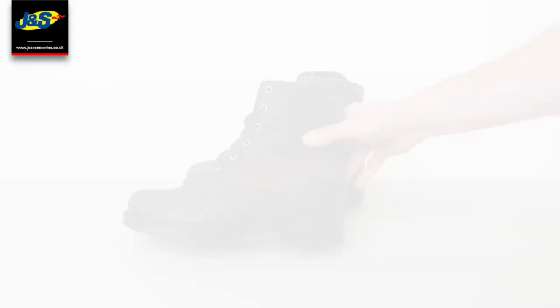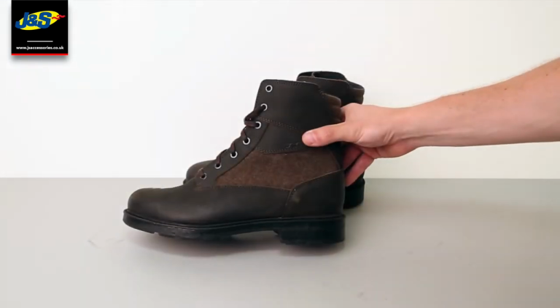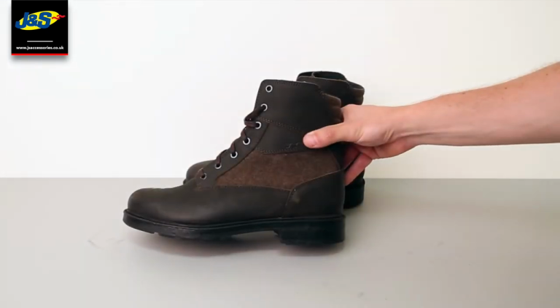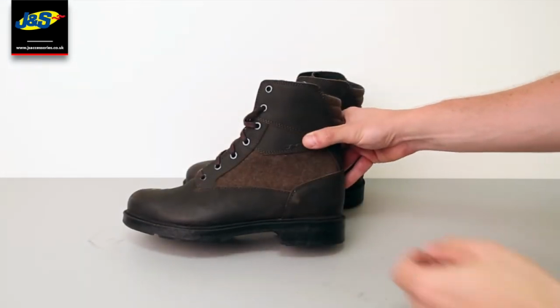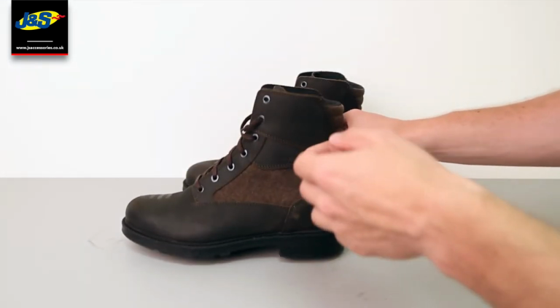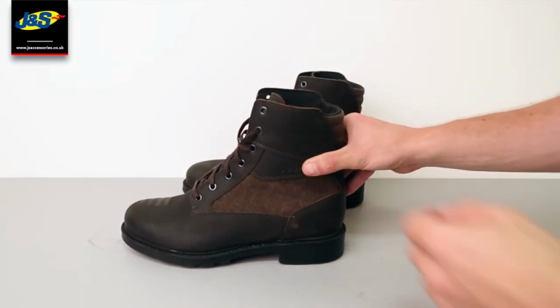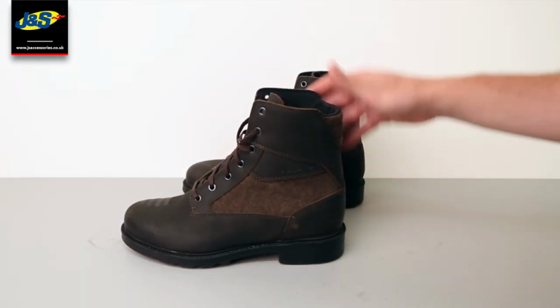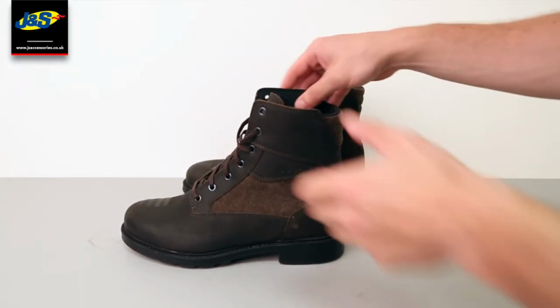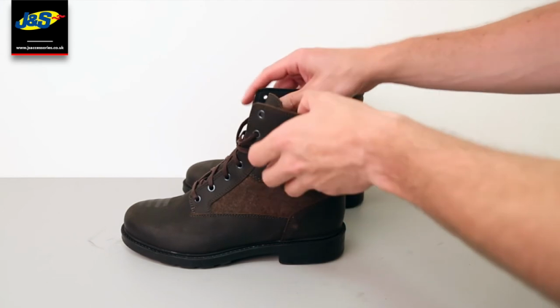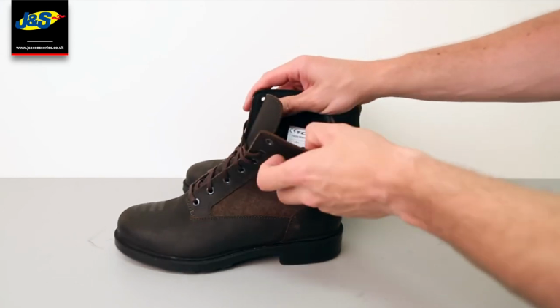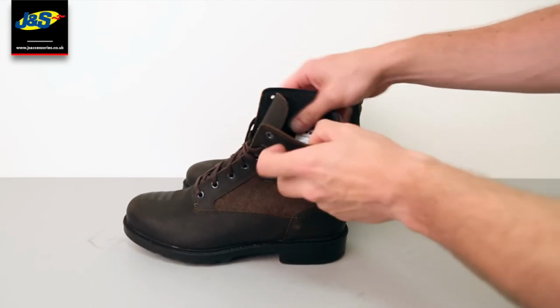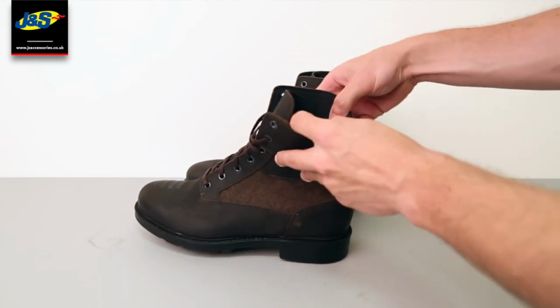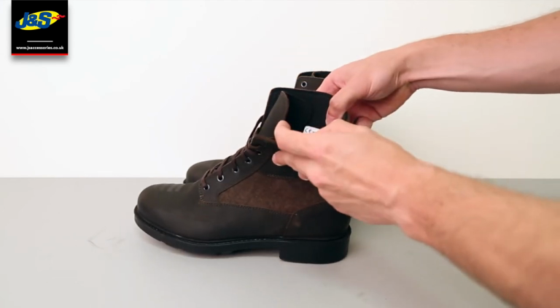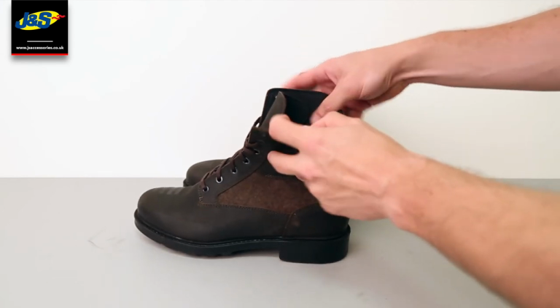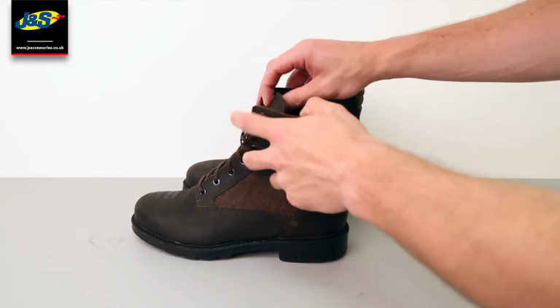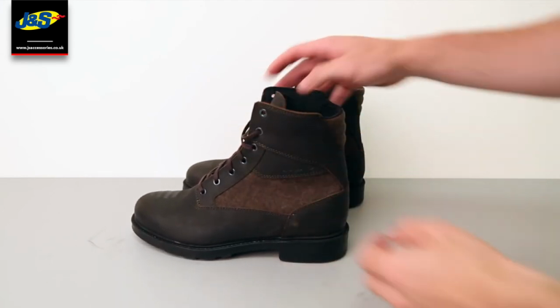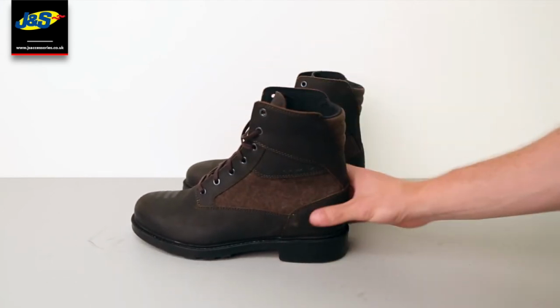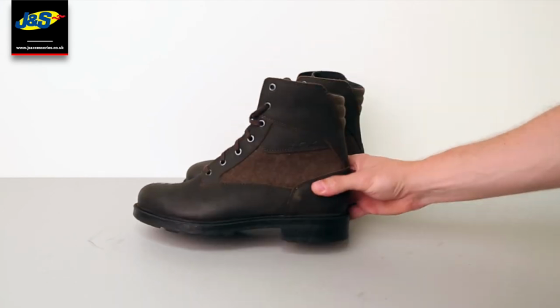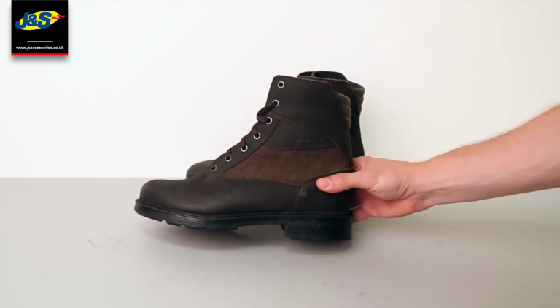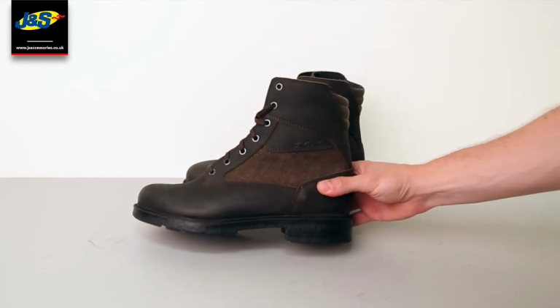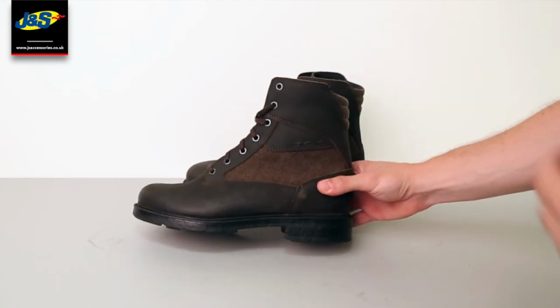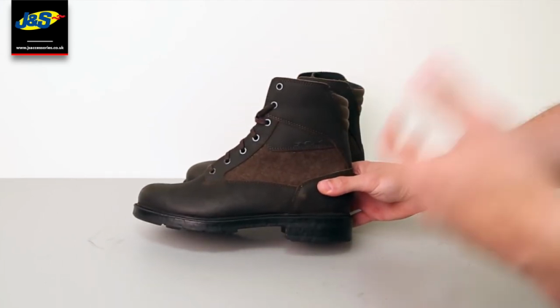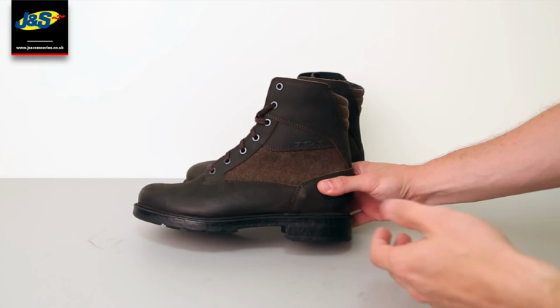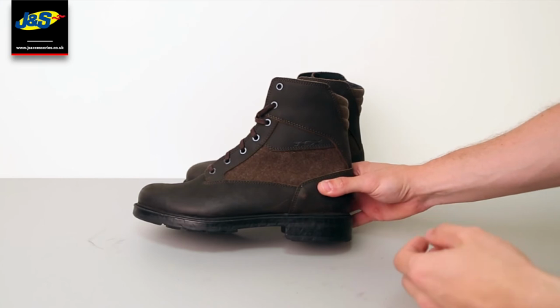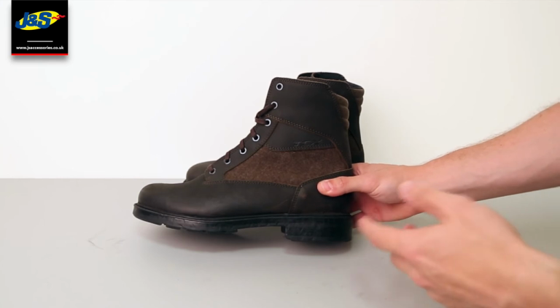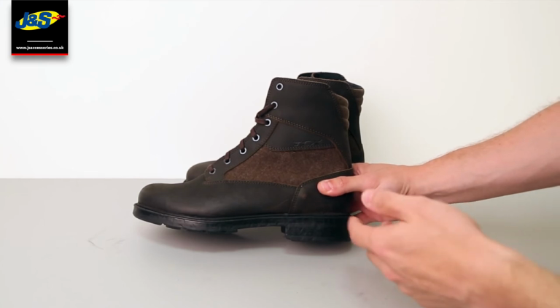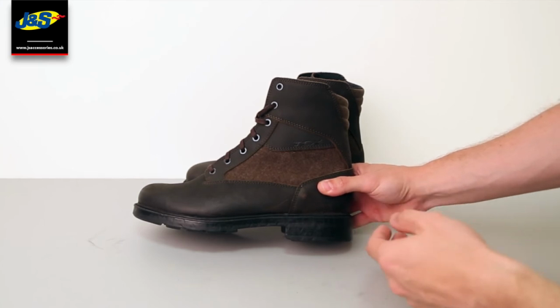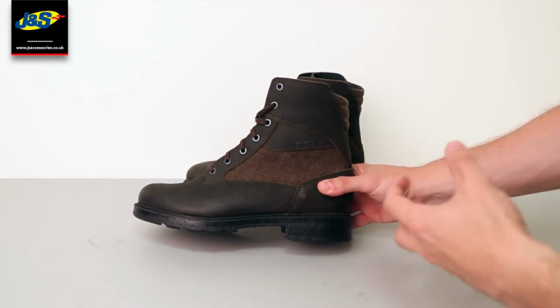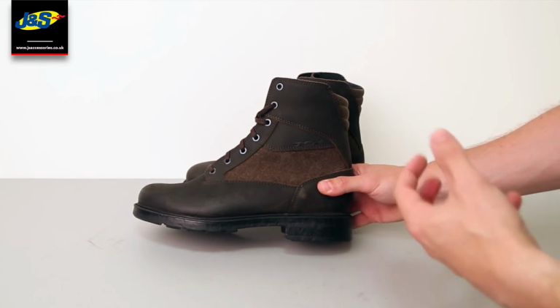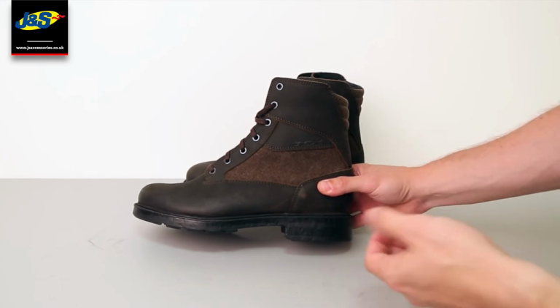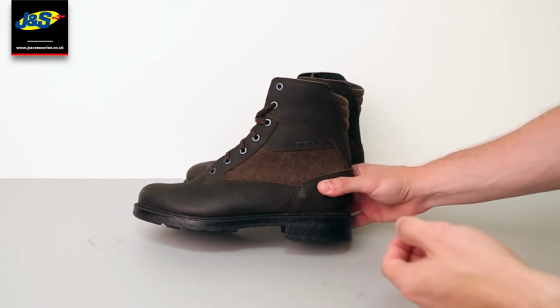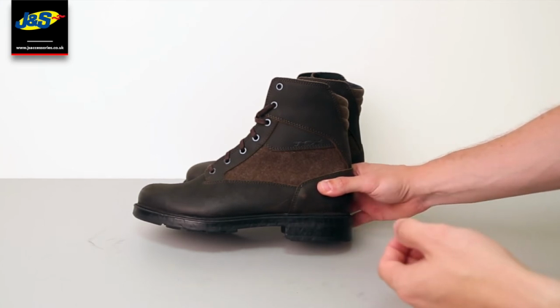Going back to that liner, it's got the full TCX Tea Dry liner inside. It stops your foot sweating, very breathable, fantastic liner. It stops your foot getting wet.